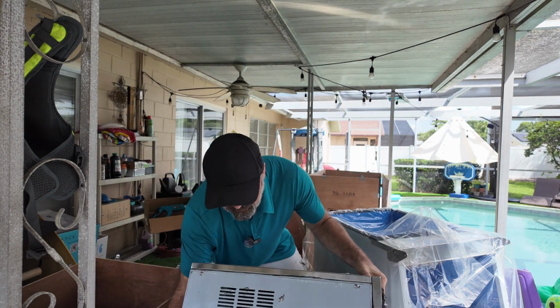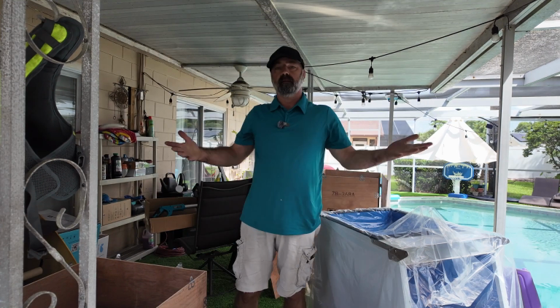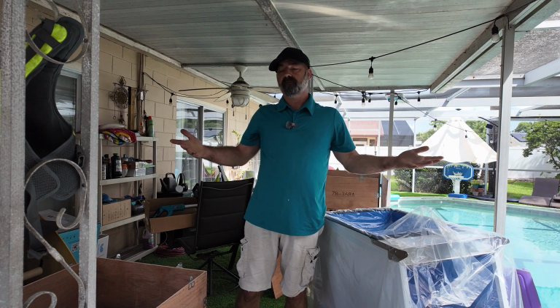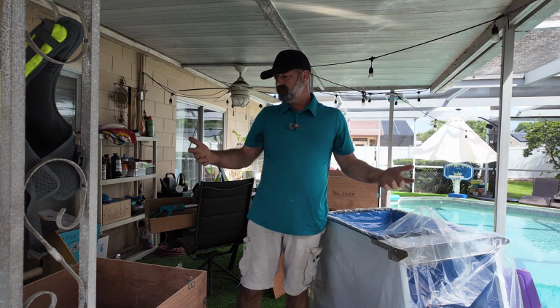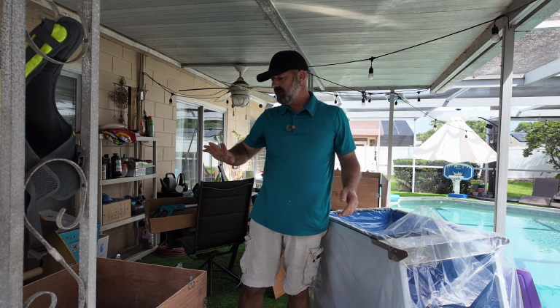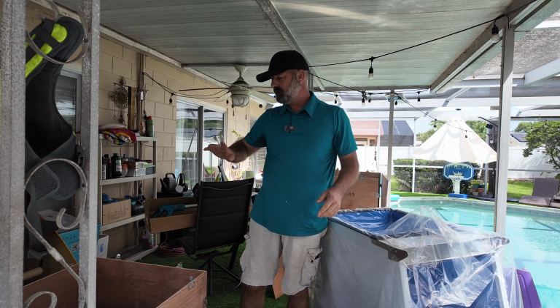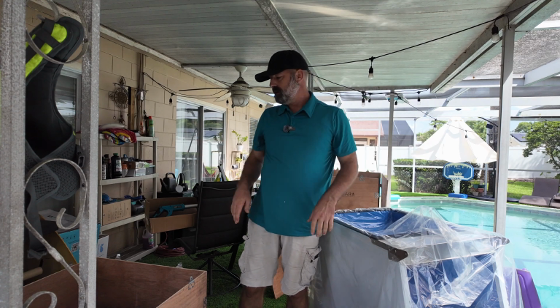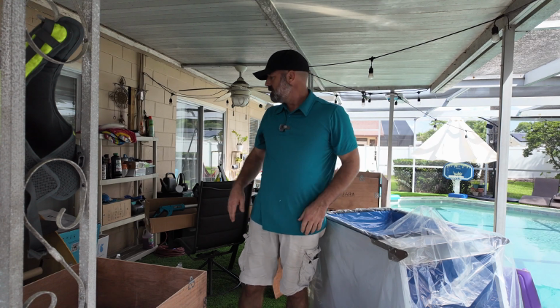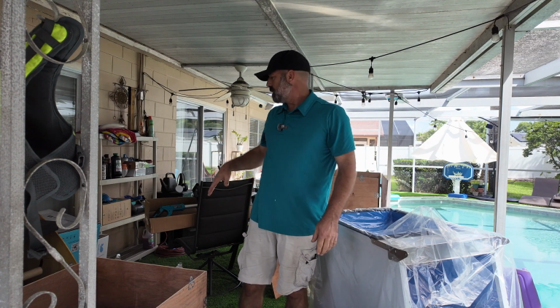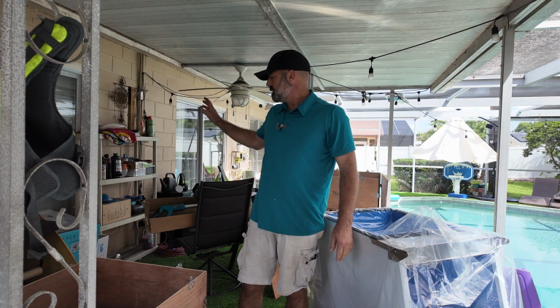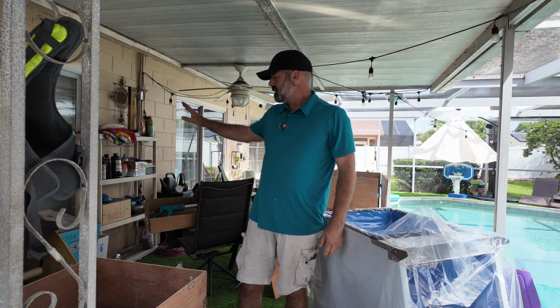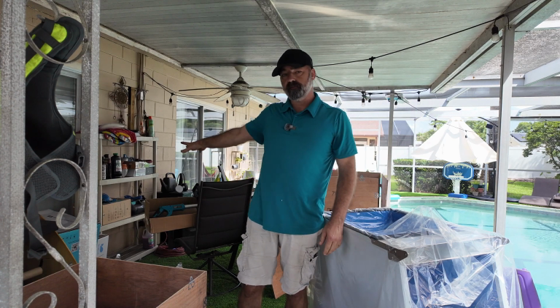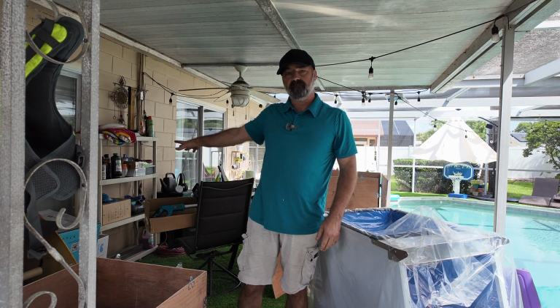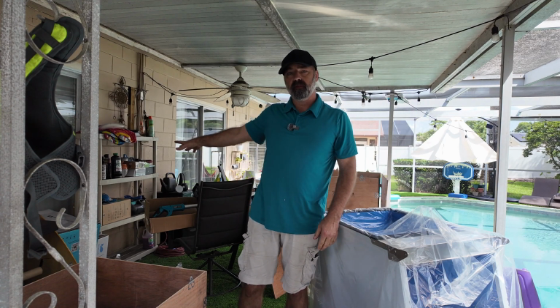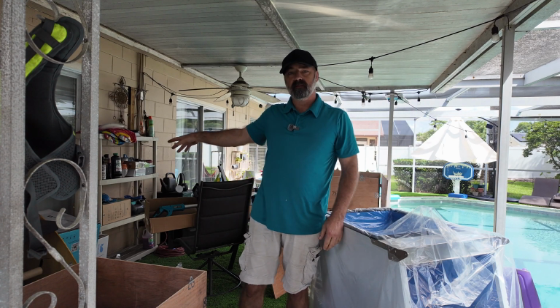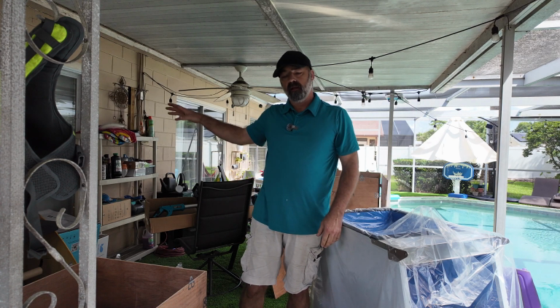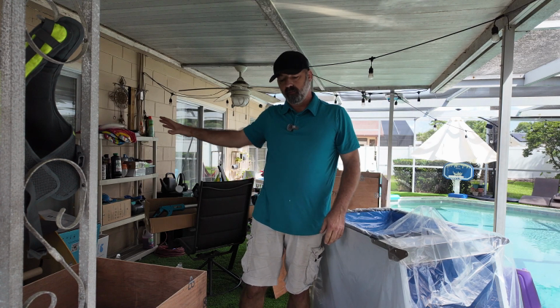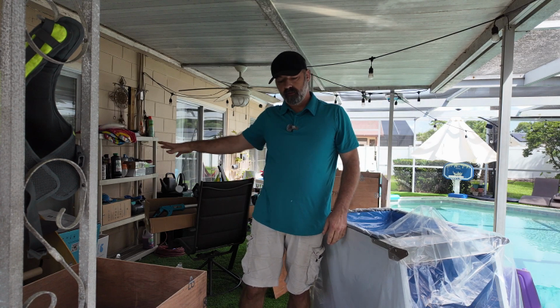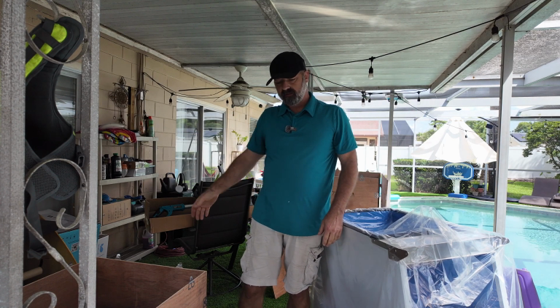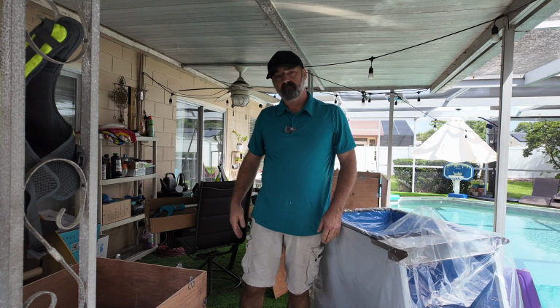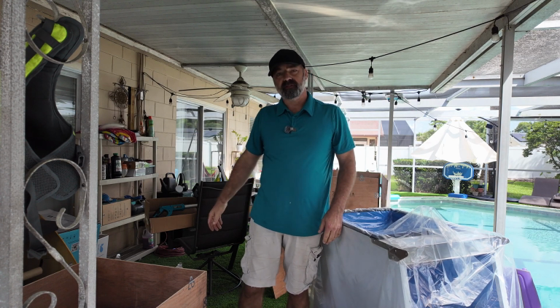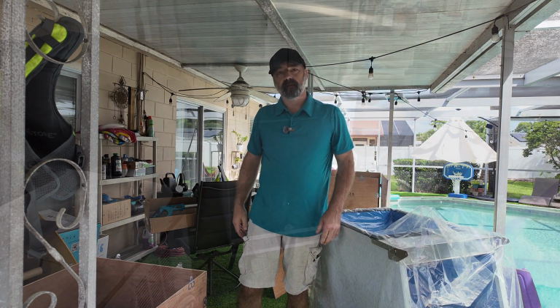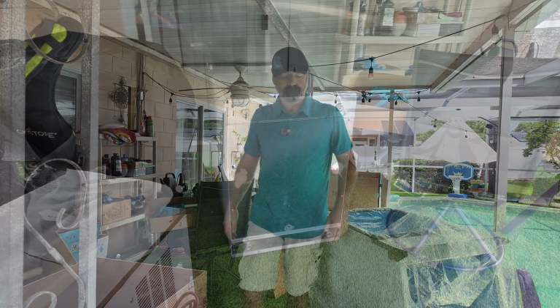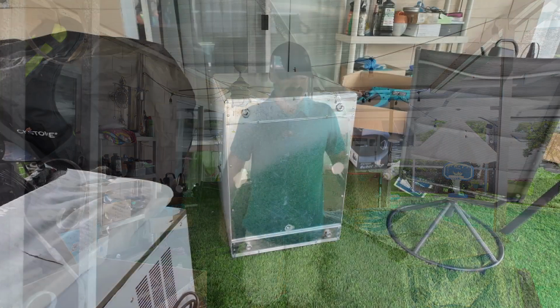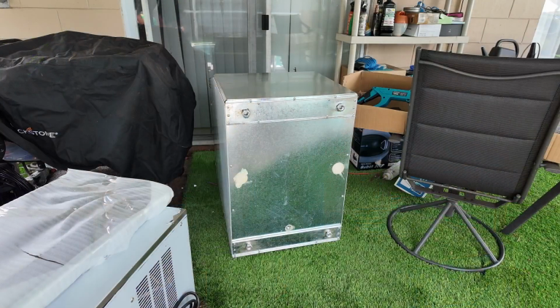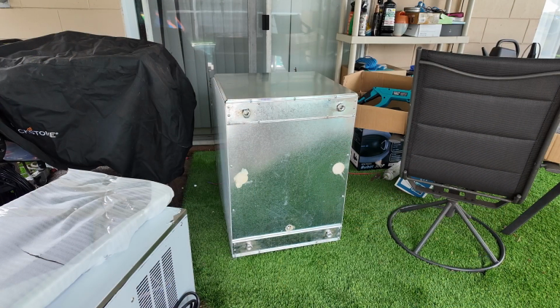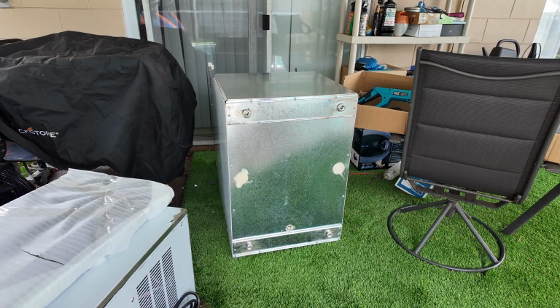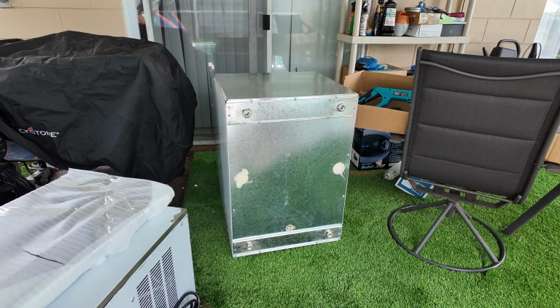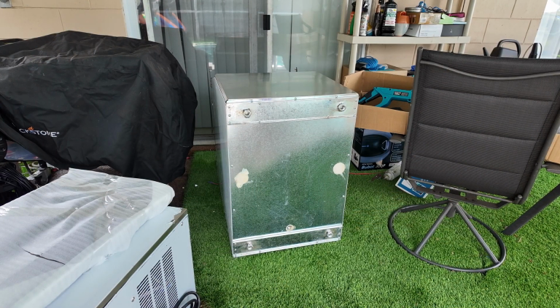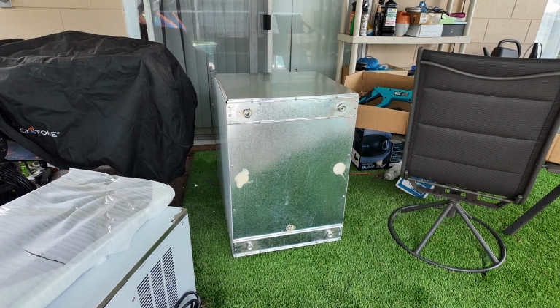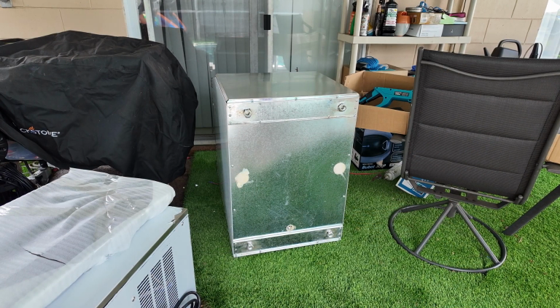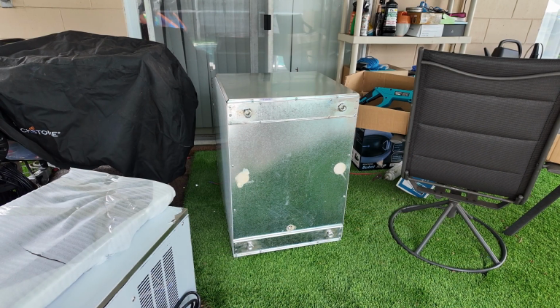There's the freezer side. We're going to clear a spot for this and go ahead and start setting up. Now that everything's unpacked, we're going to put the feet on the bottom.